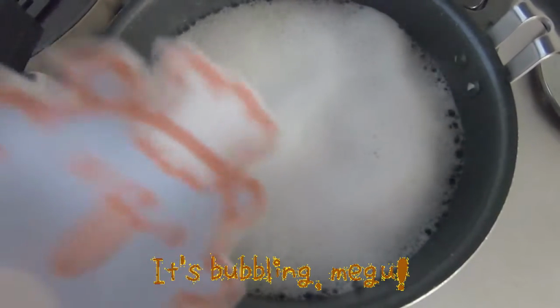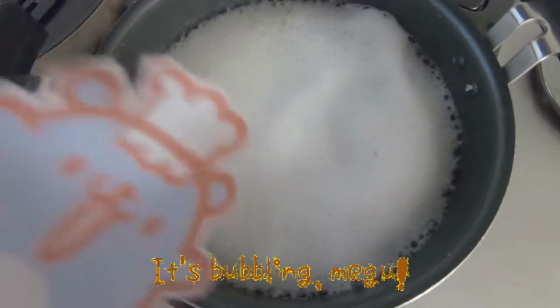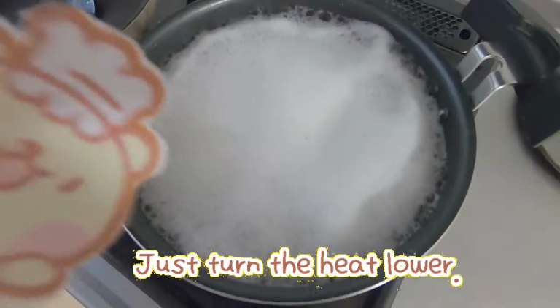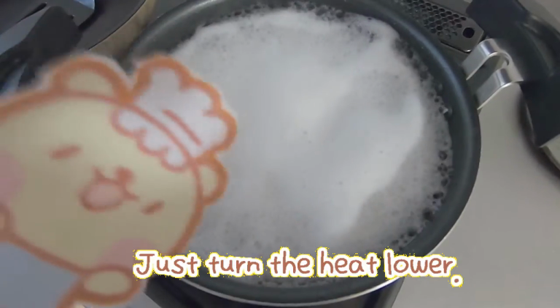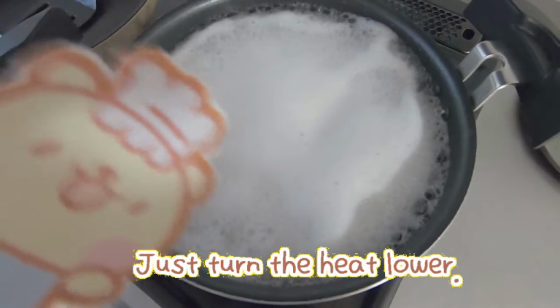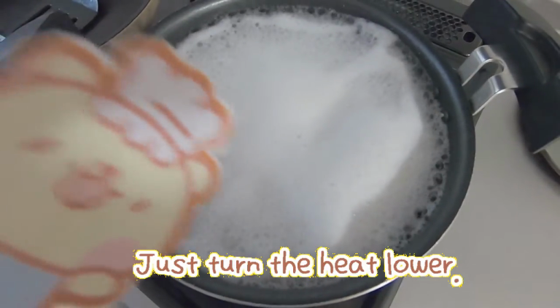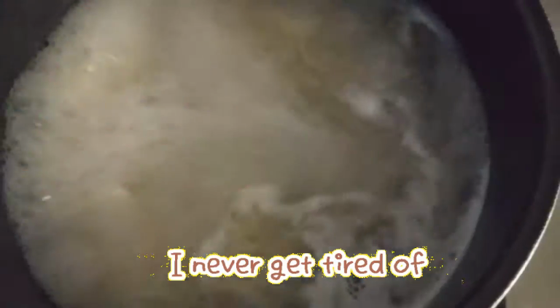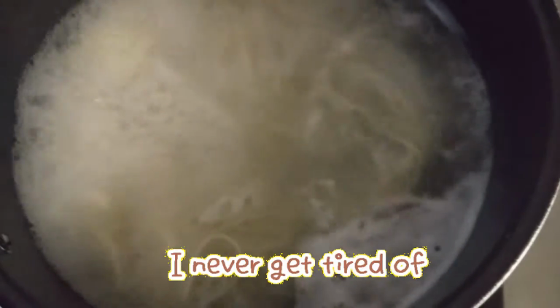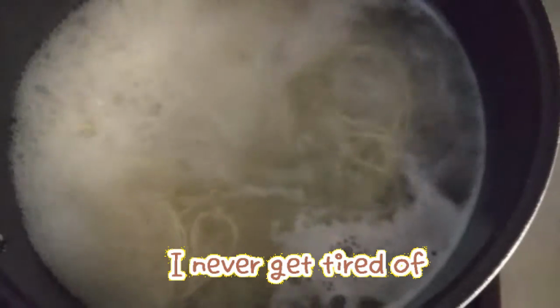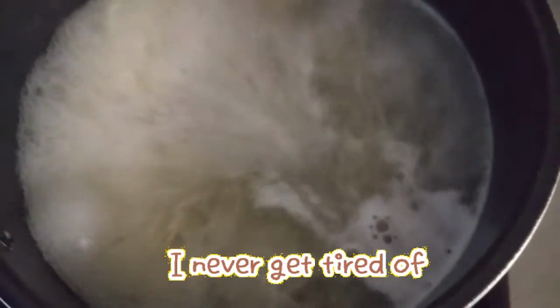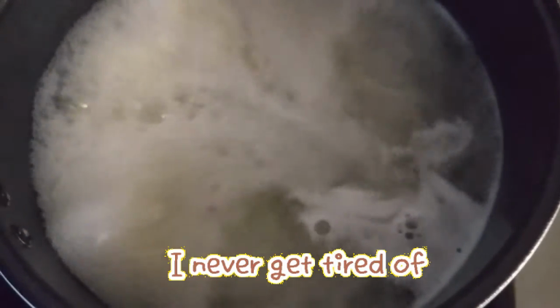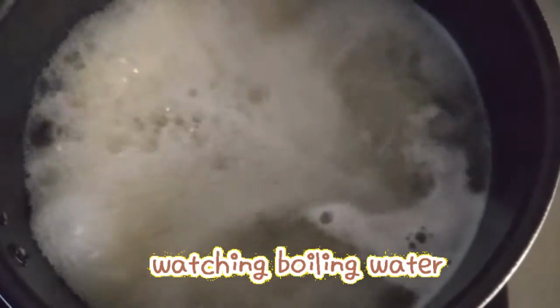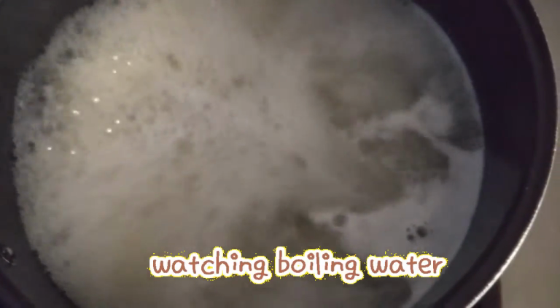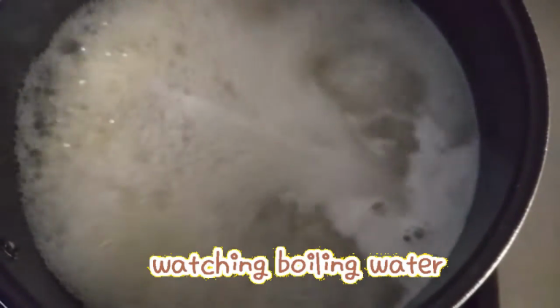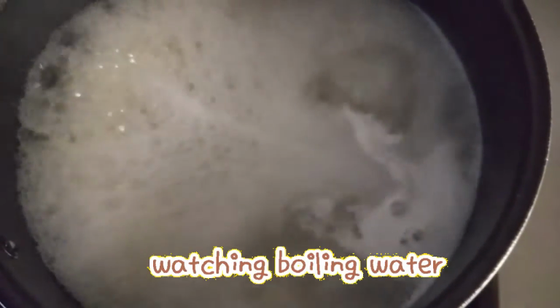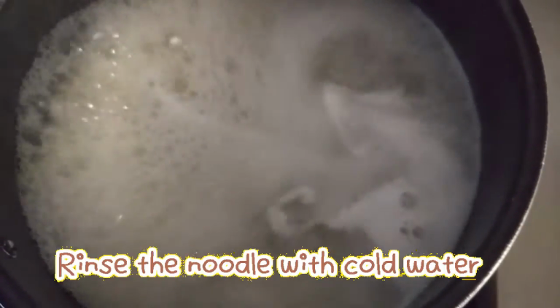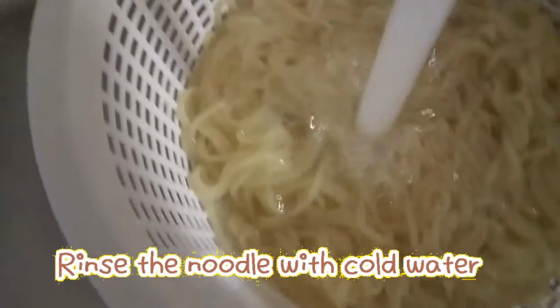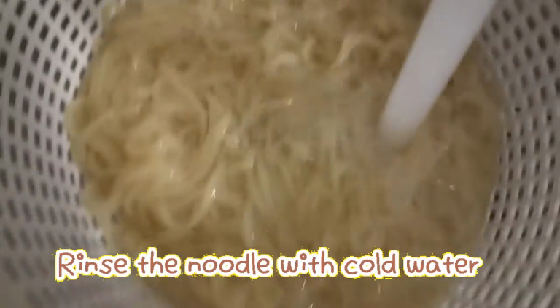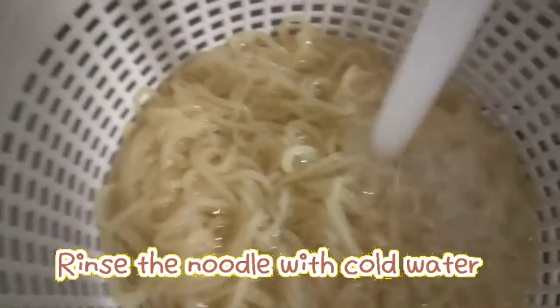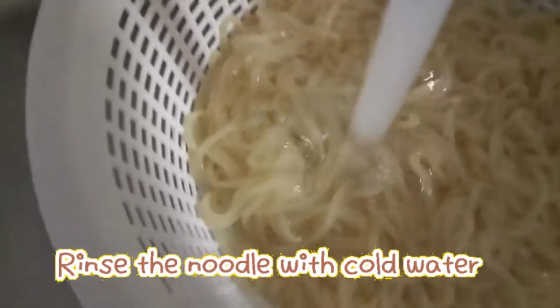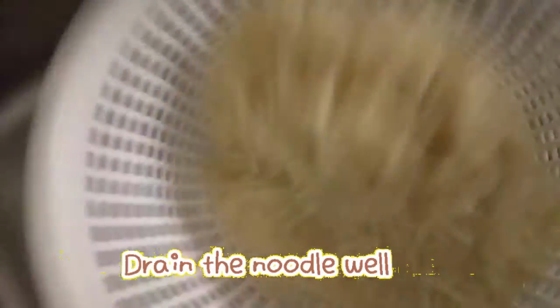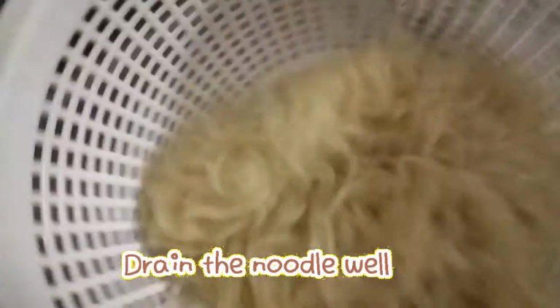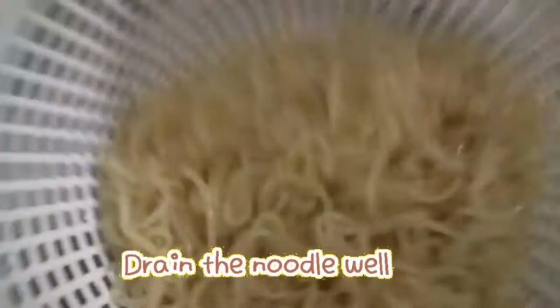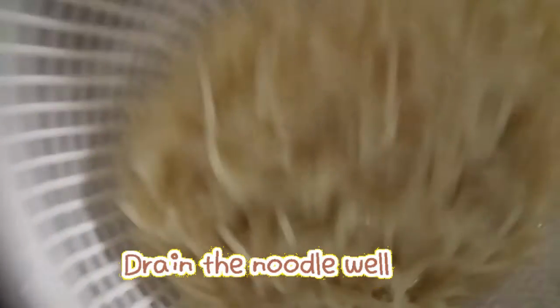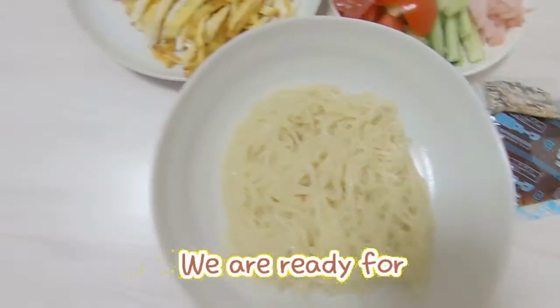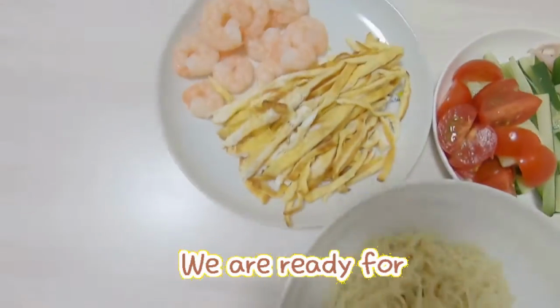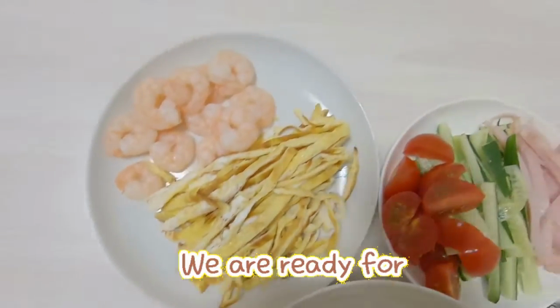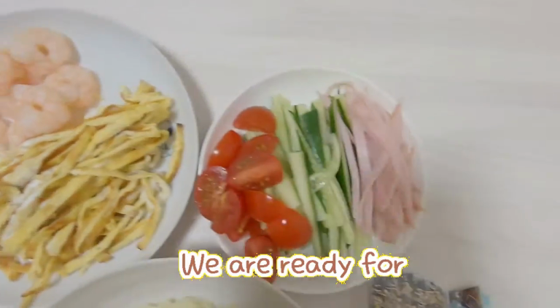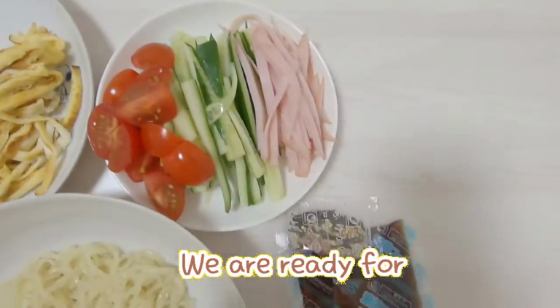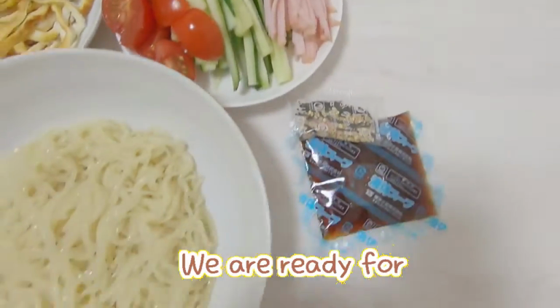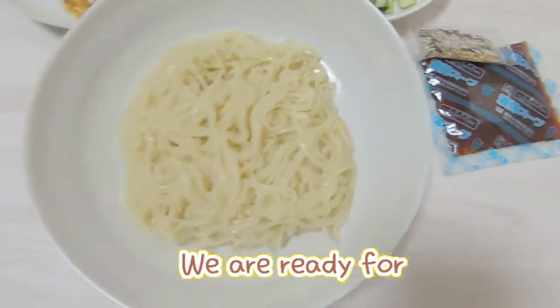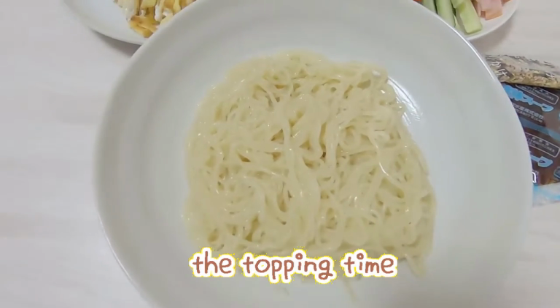Make the heat lower. Wow, I never get tired of looking at the boiling water. Rinse, rinse the noodle. Now we are totally ready for the topping time.